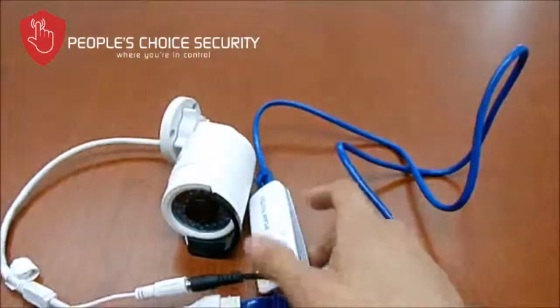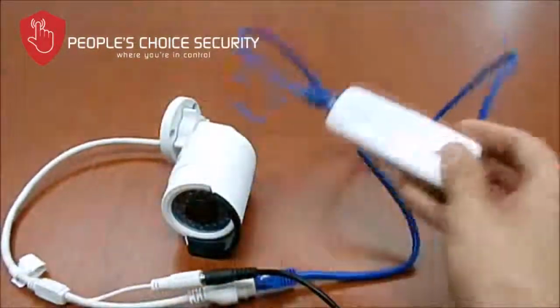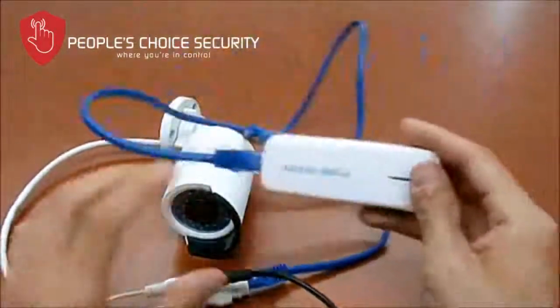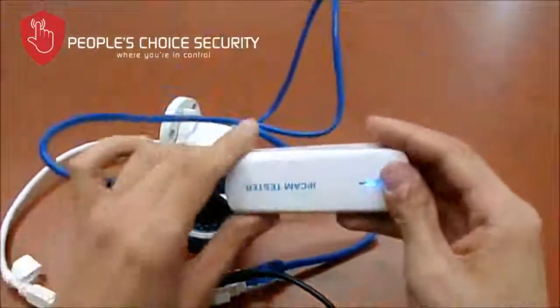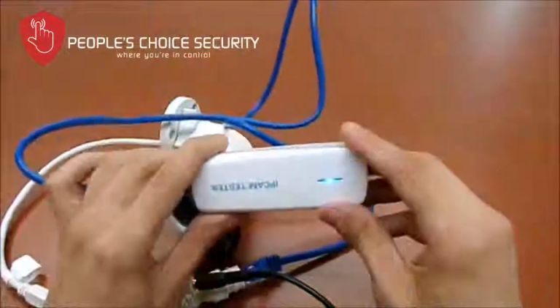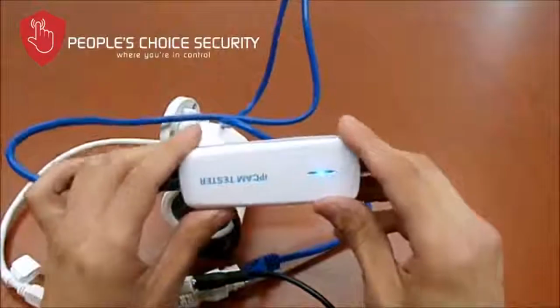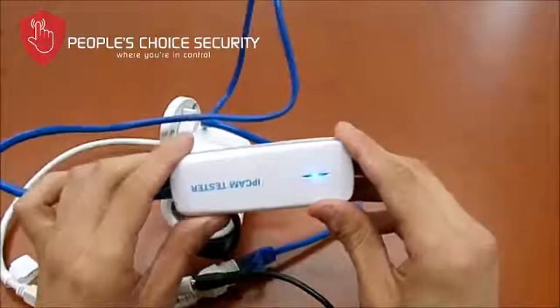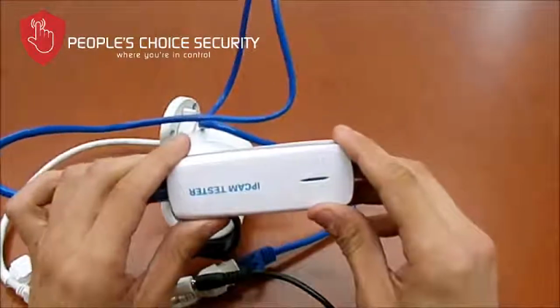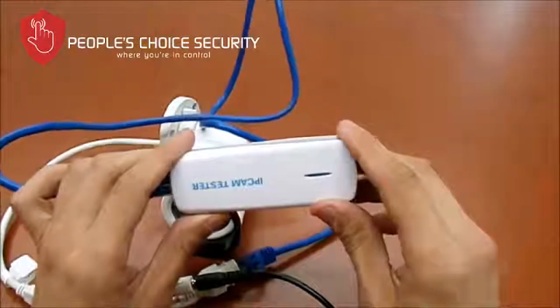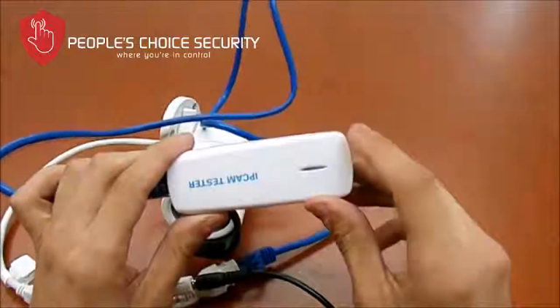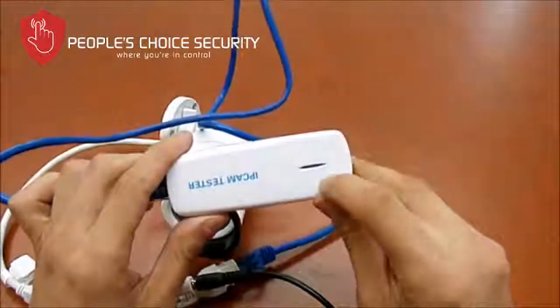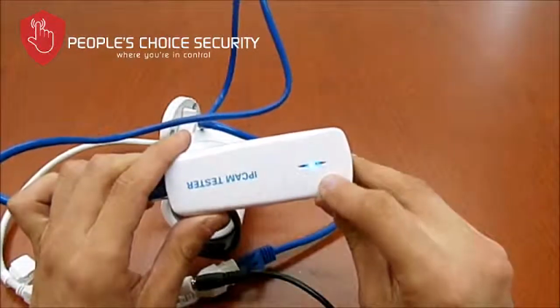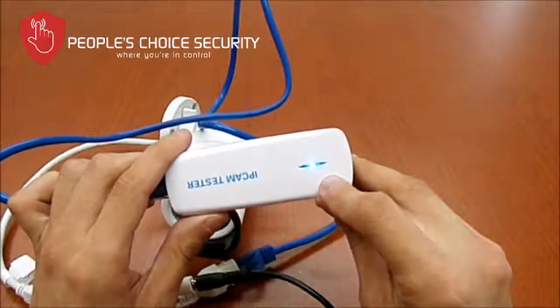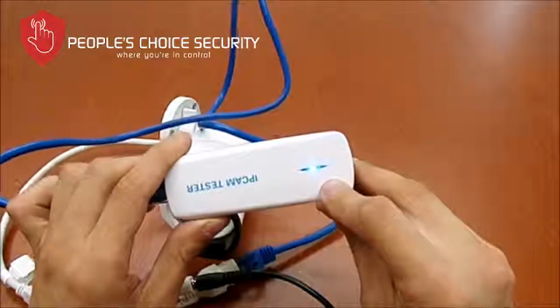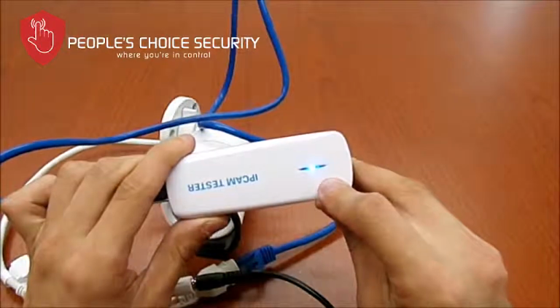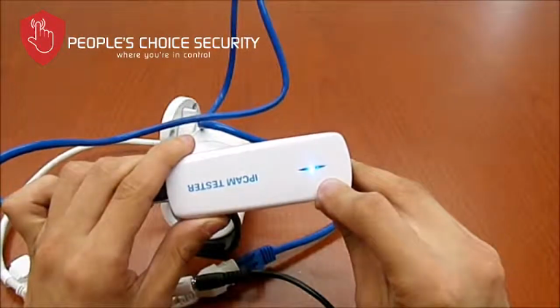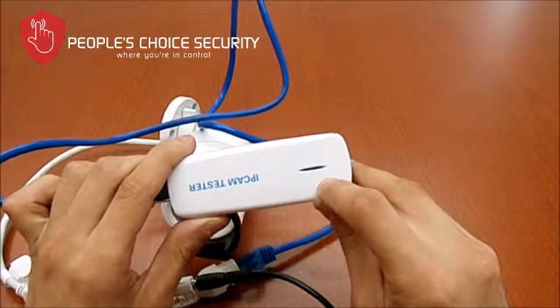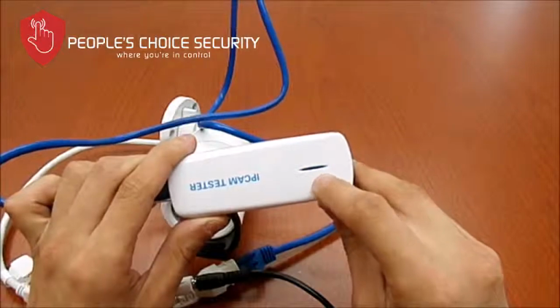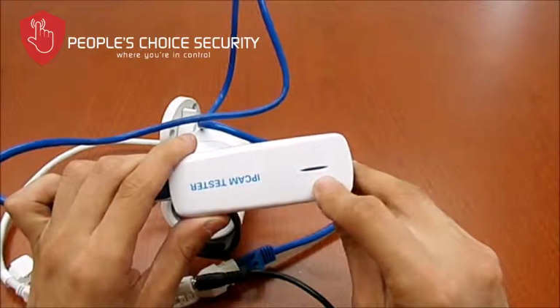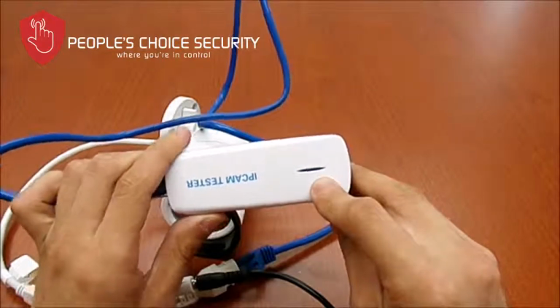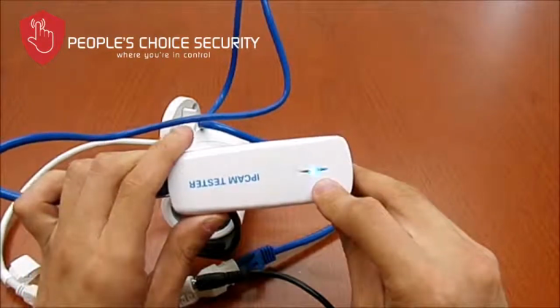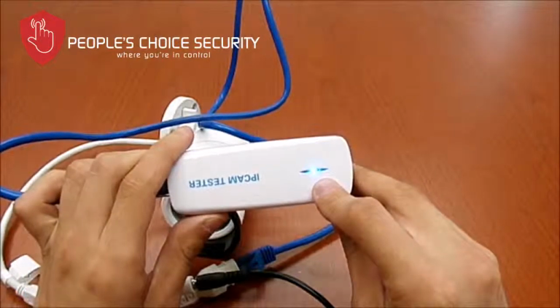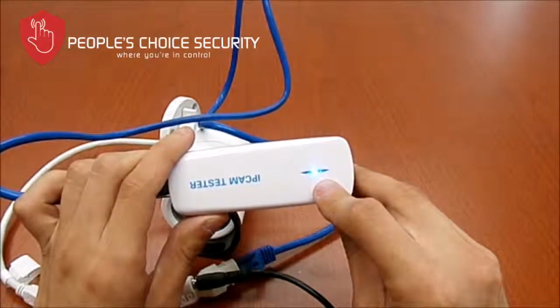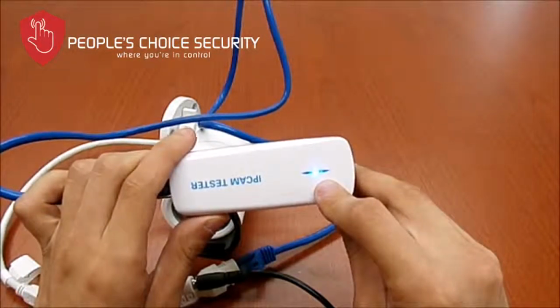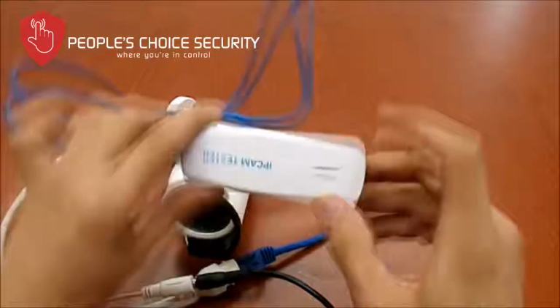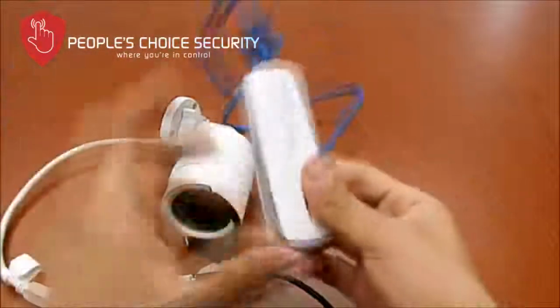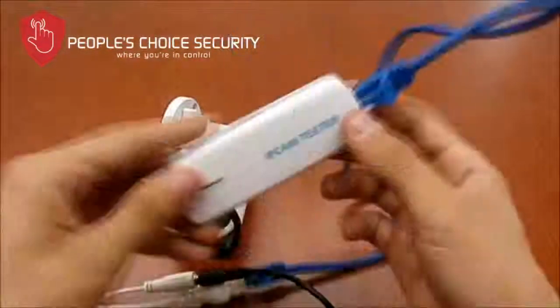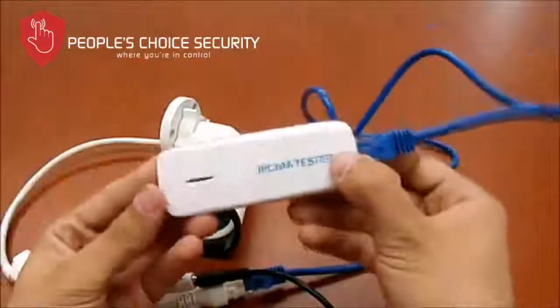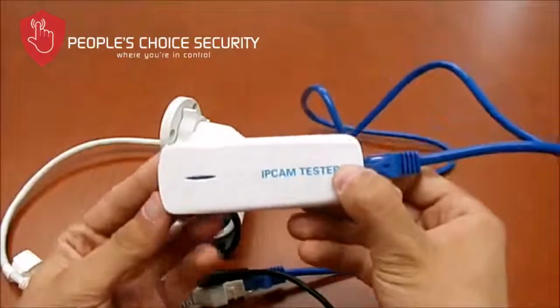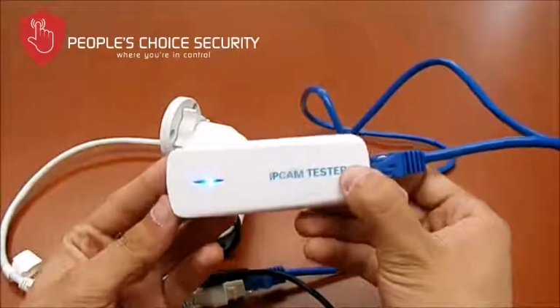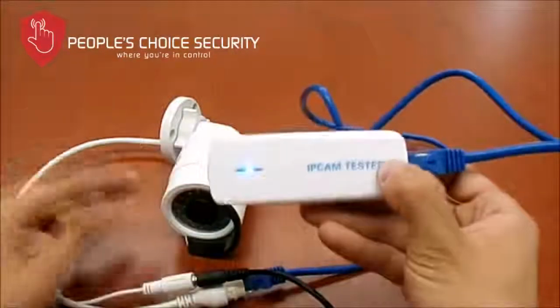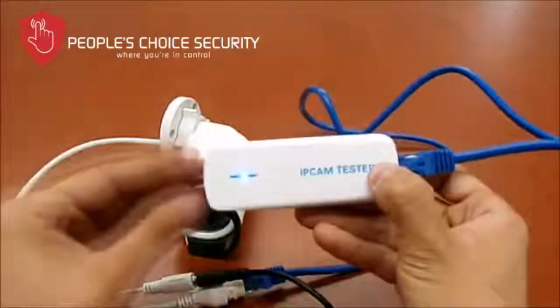When you connect it, the light will come on, it'll flash for a little bit, then it'll flash faster. When it steadies, that means it has successfully found the IP camera that you just connected.